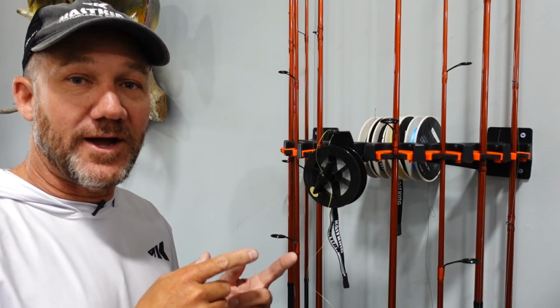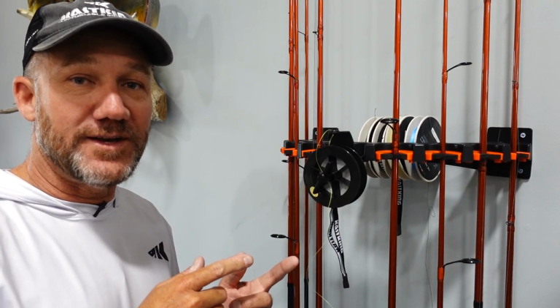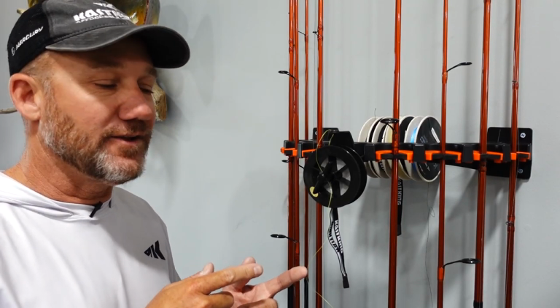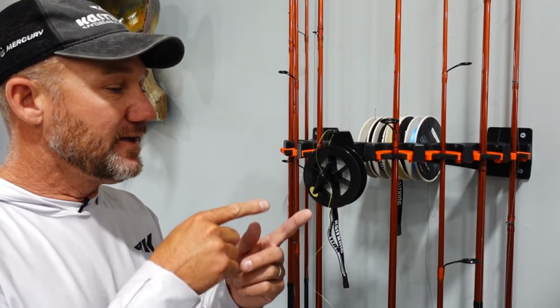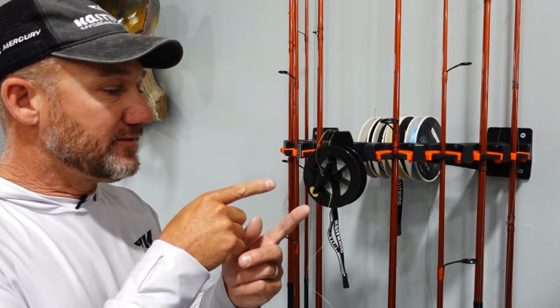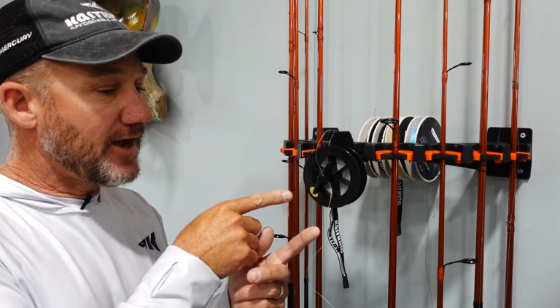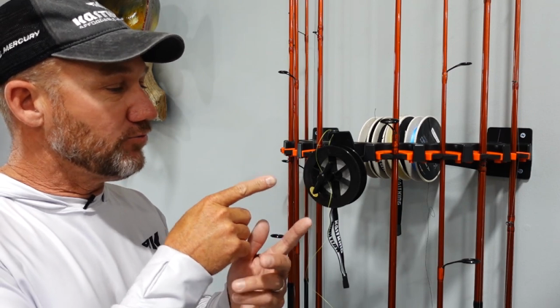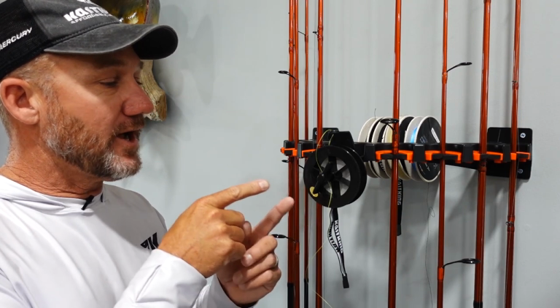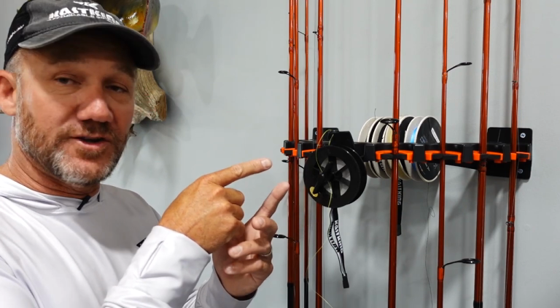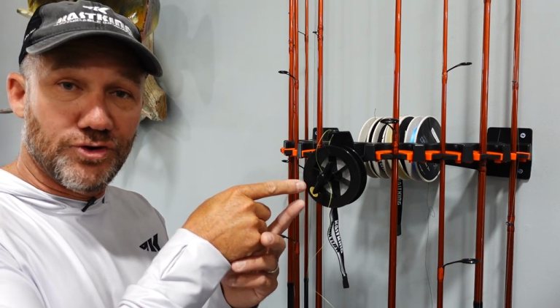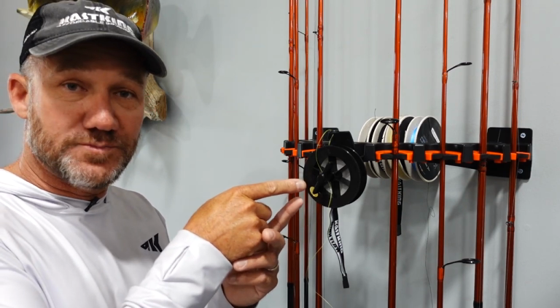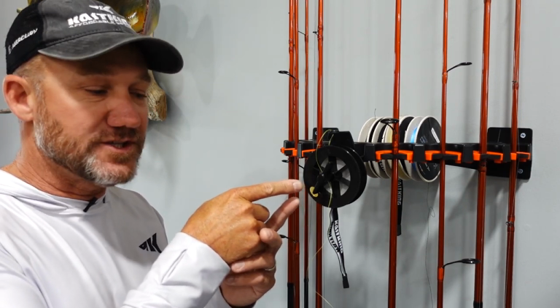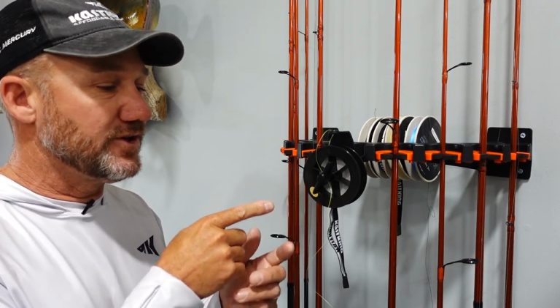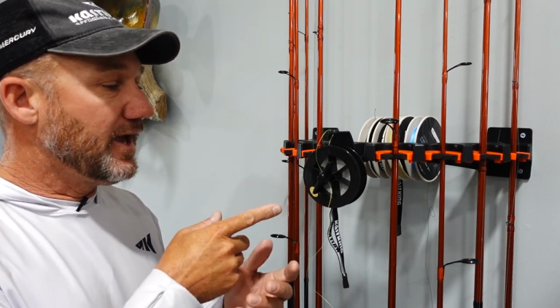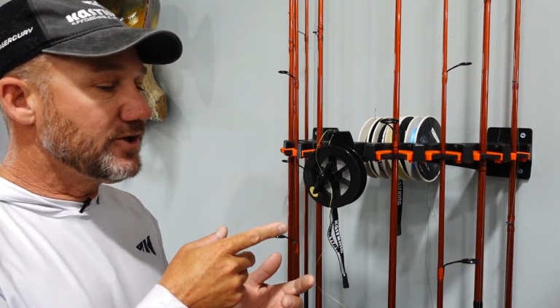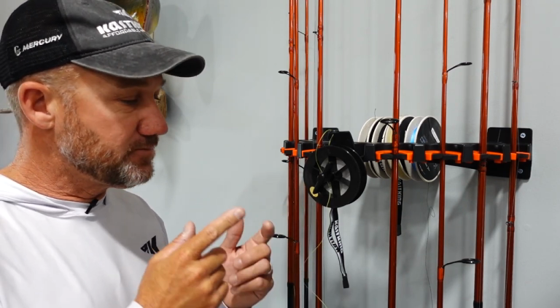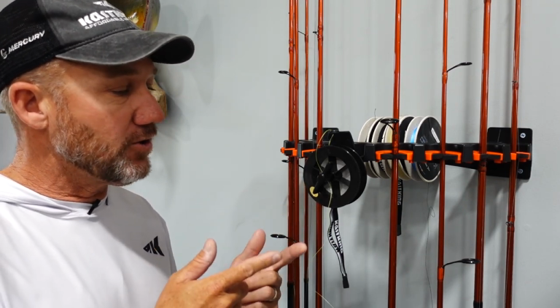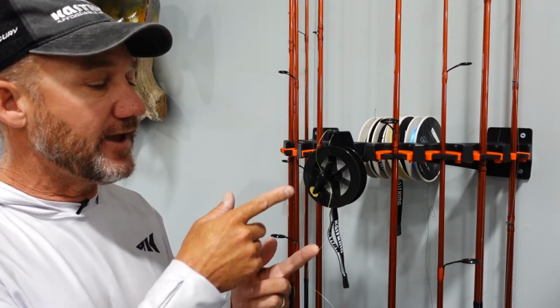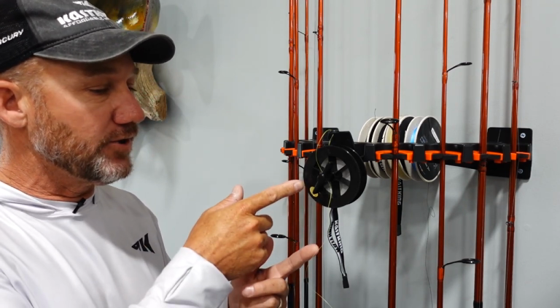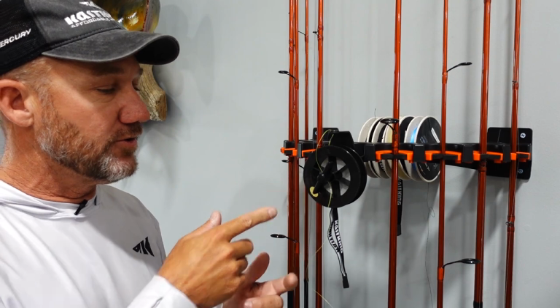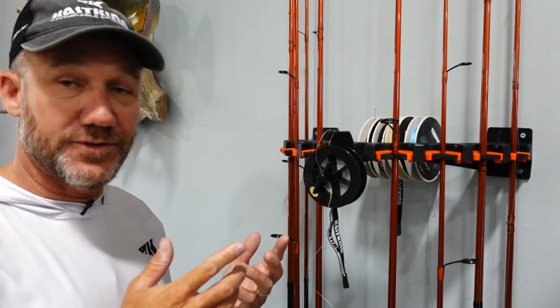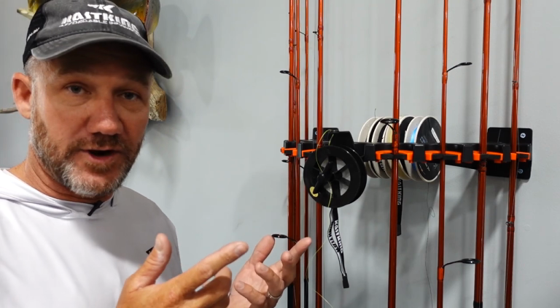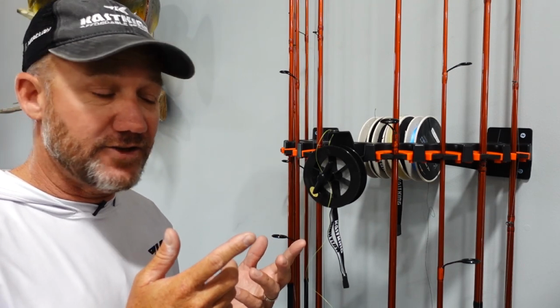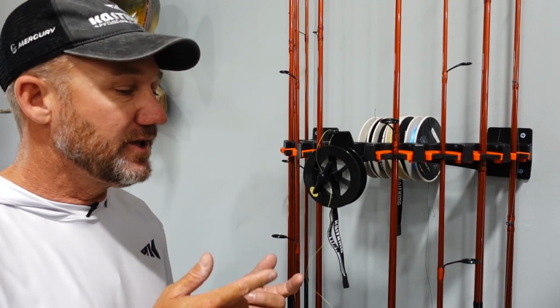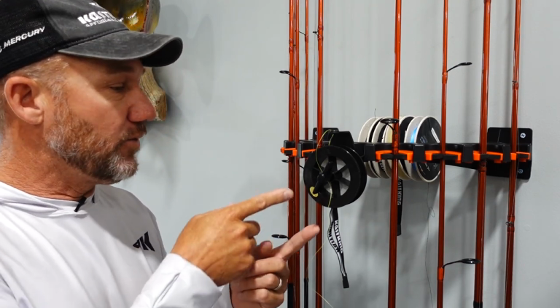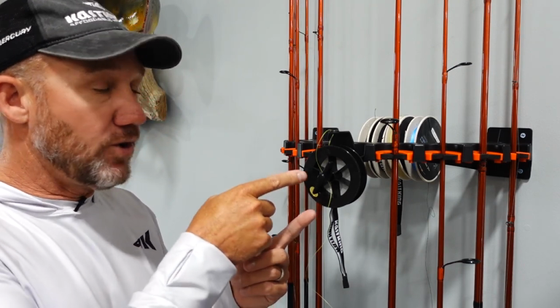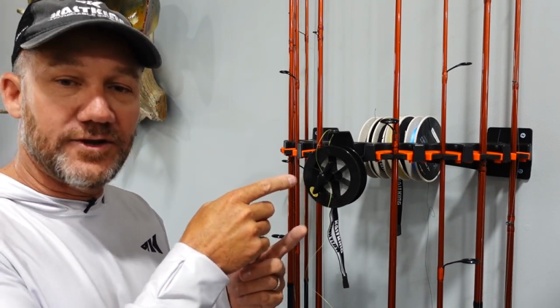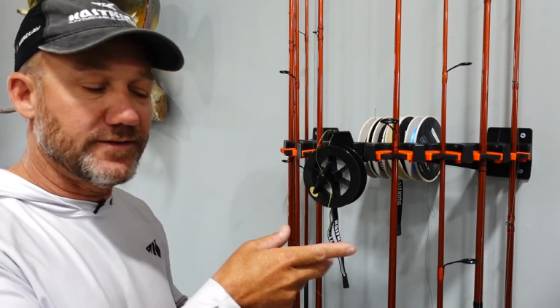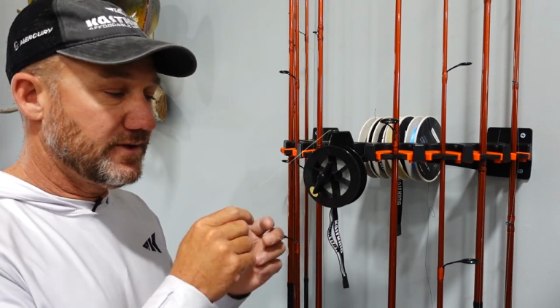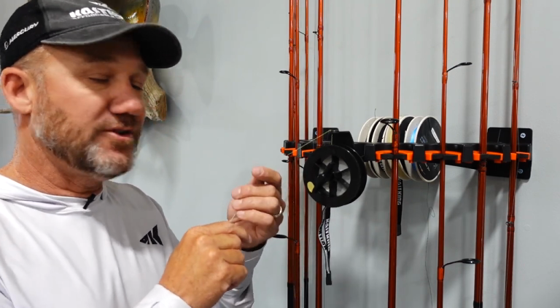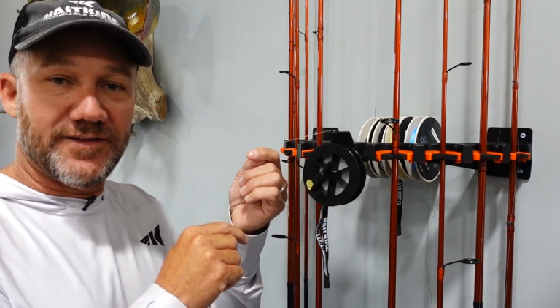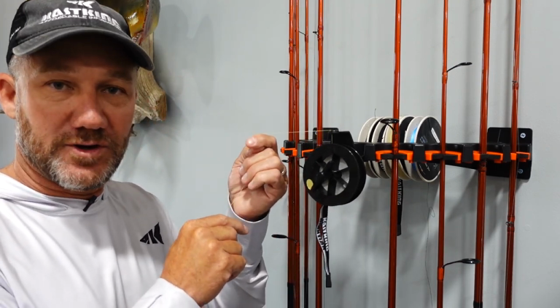Here's what I really love about the V10 LS — this is not only a rod rack but it's a true spooling station. I can do spinning or casting reels with the correct tension and no line twist. Let me show you how this works.